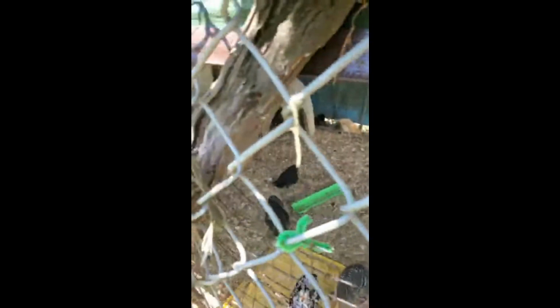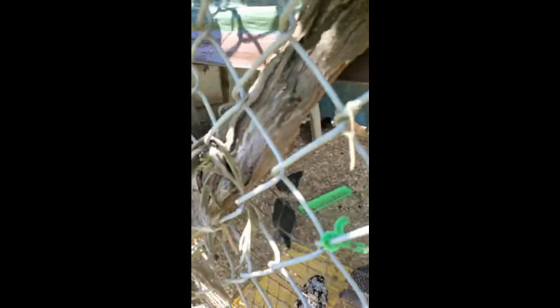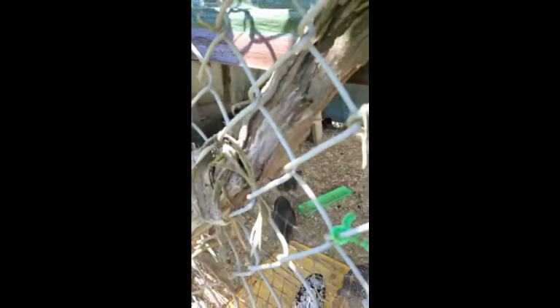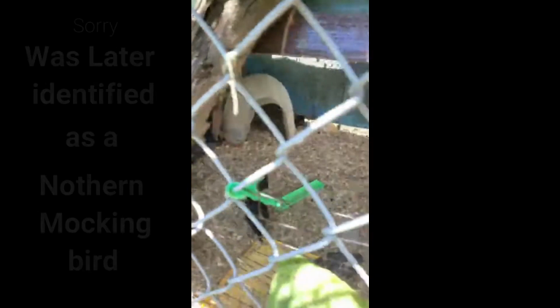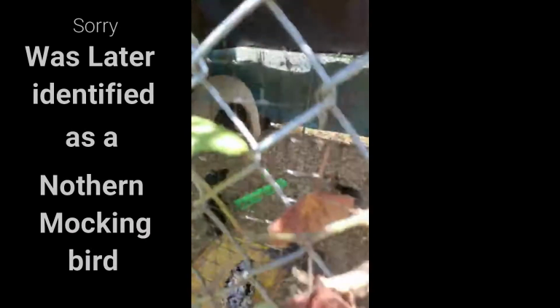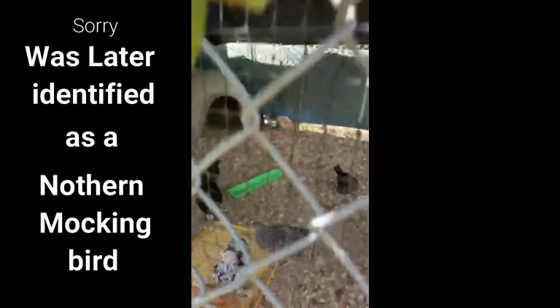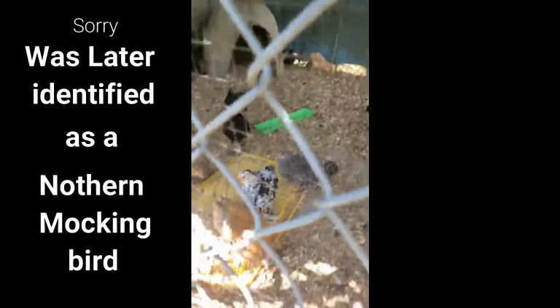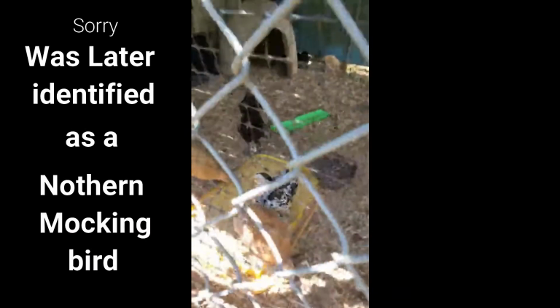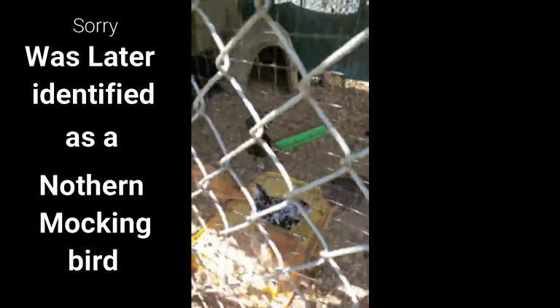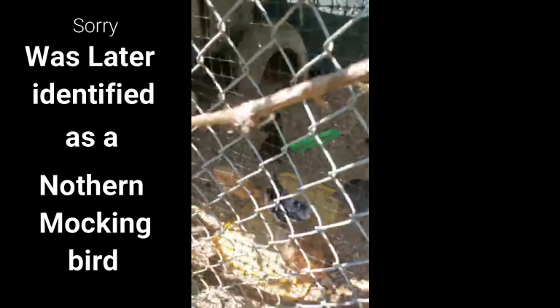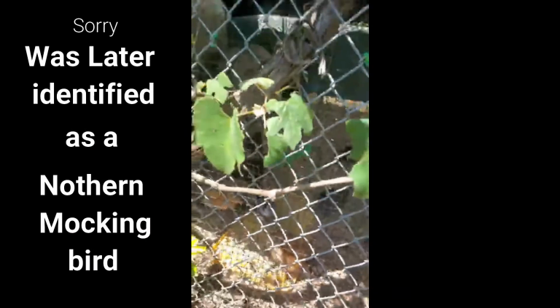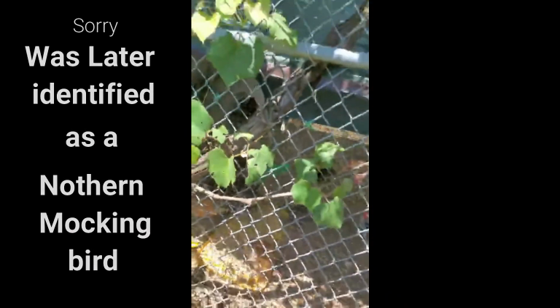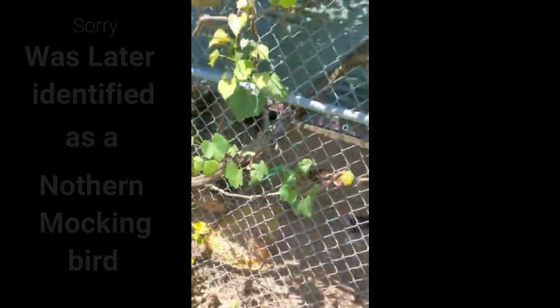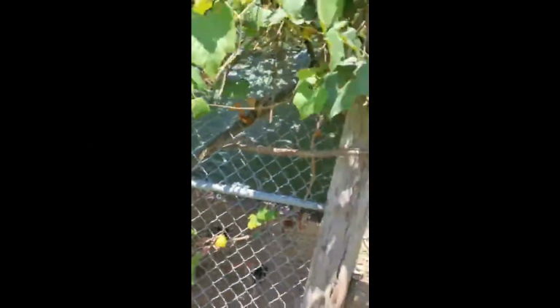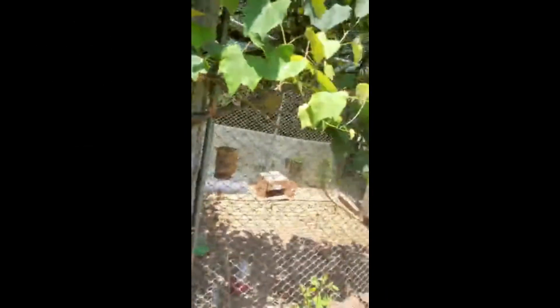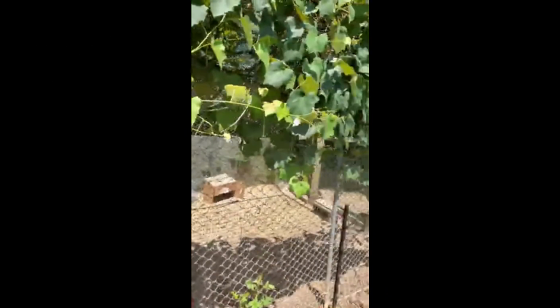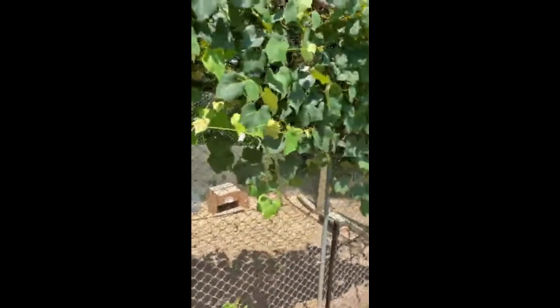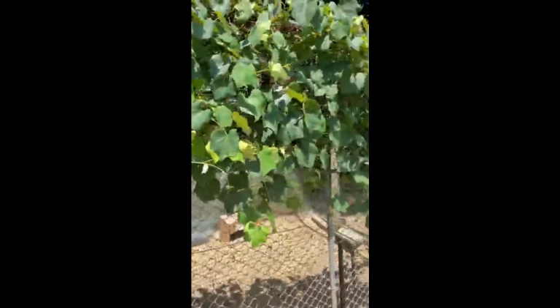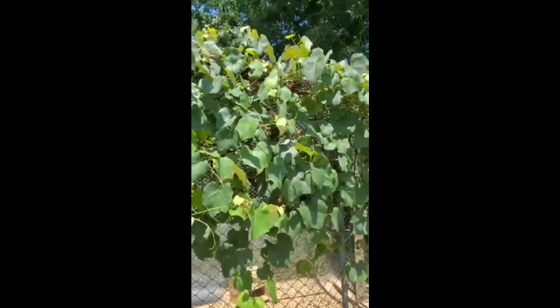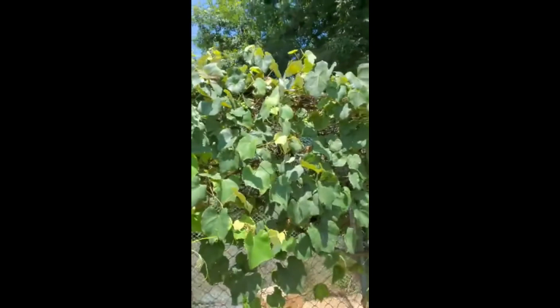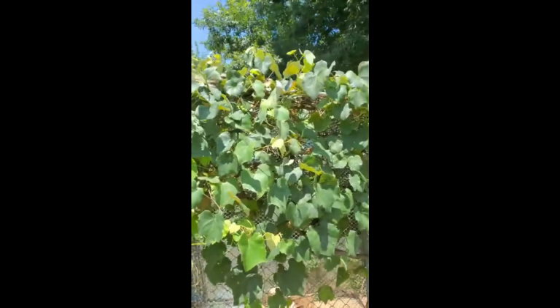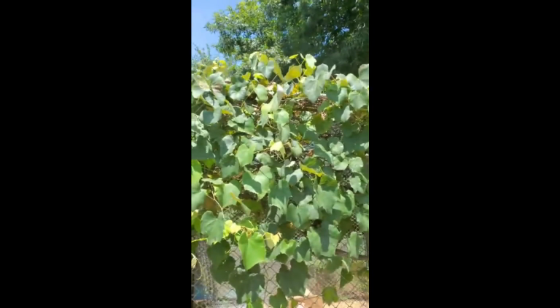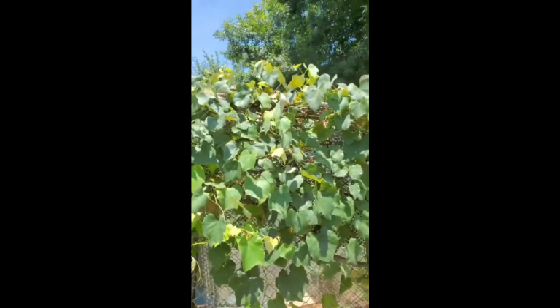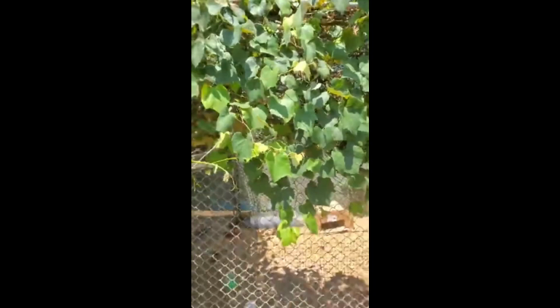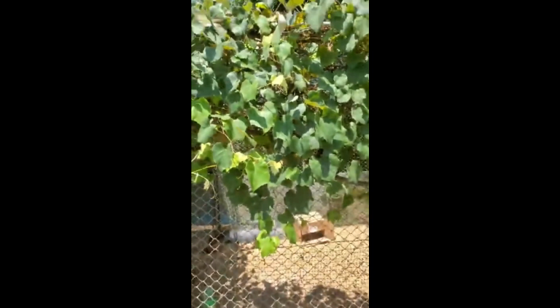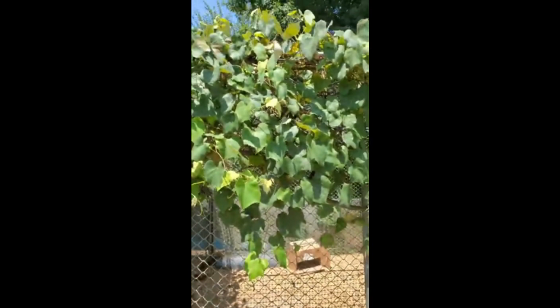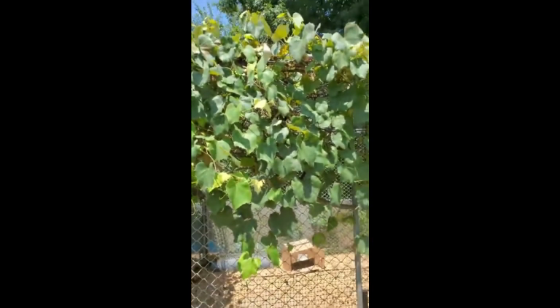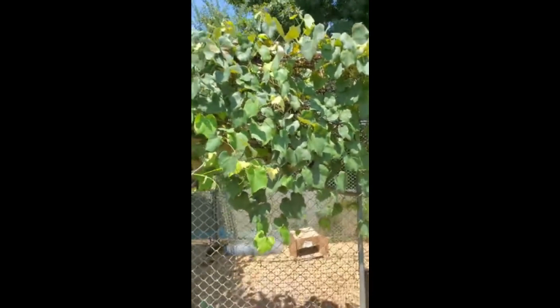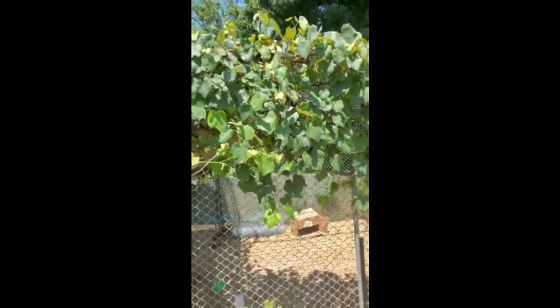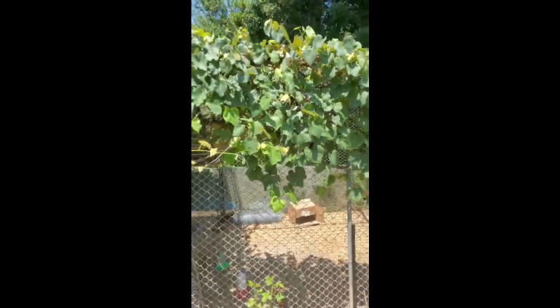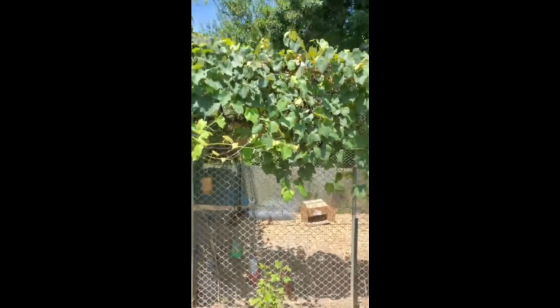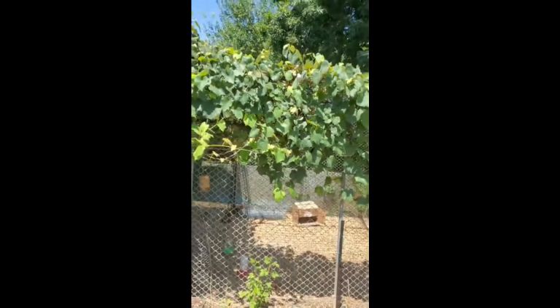There is a very angry sparrow trying to get my head right now because I'm near their nest. They have a little nest here in the grapevines above the chickens, and every time we come out here to look at the chickens, we get attacked.